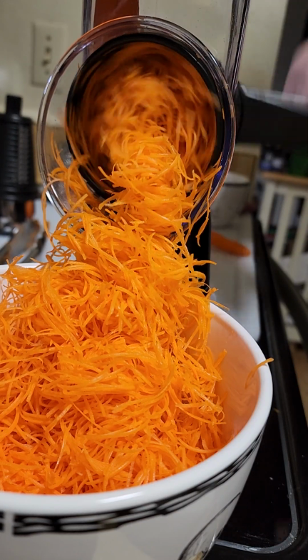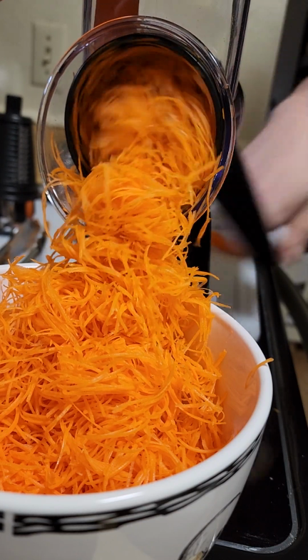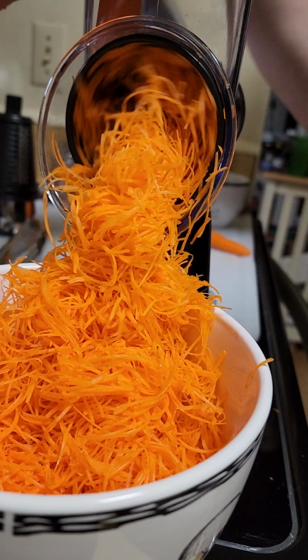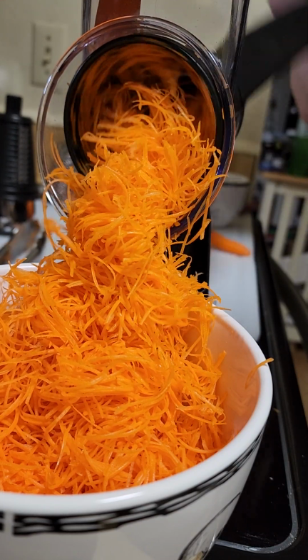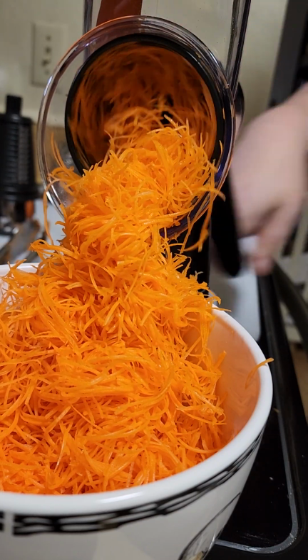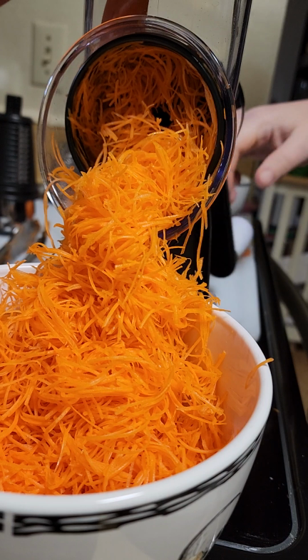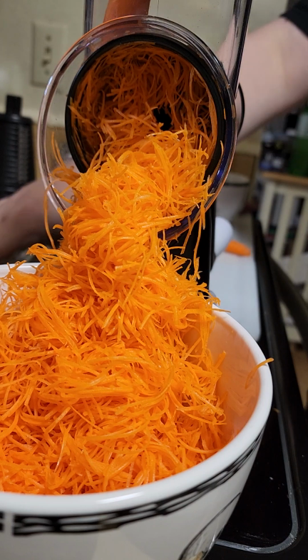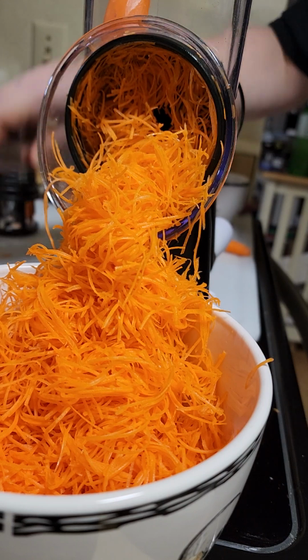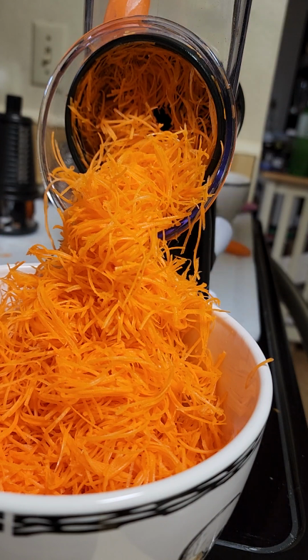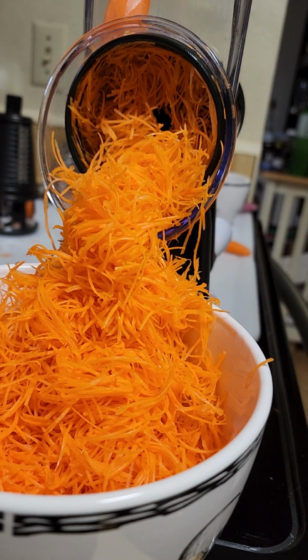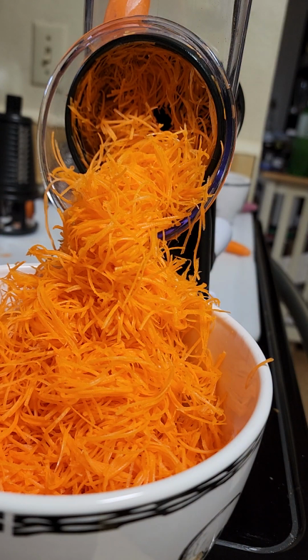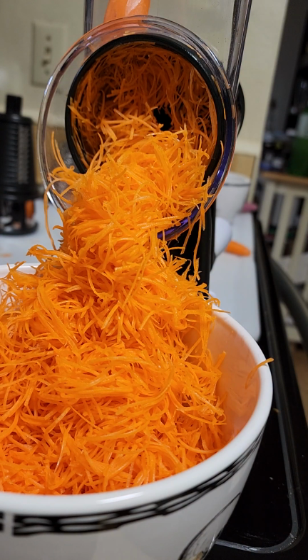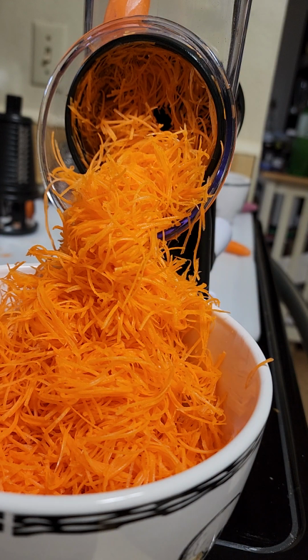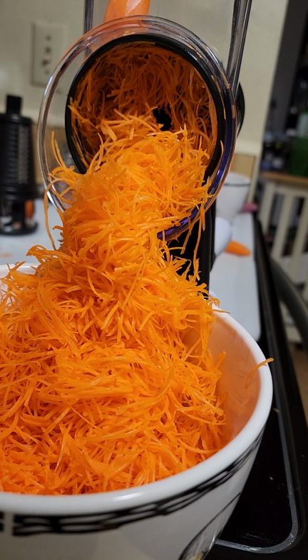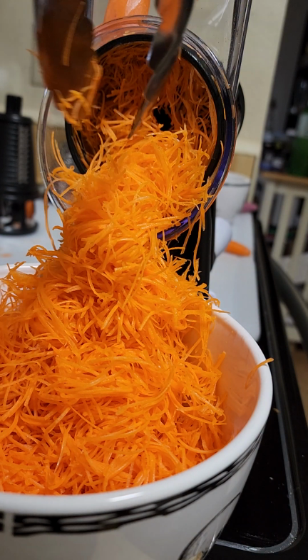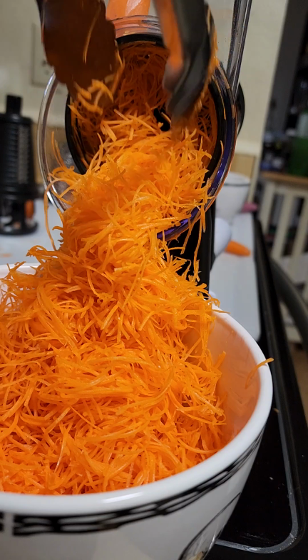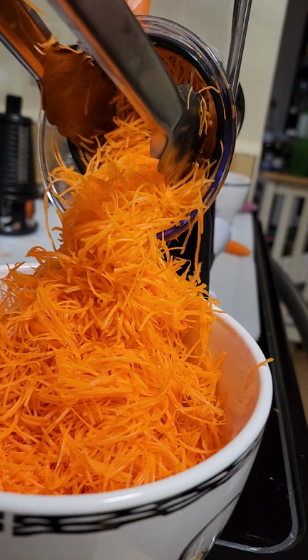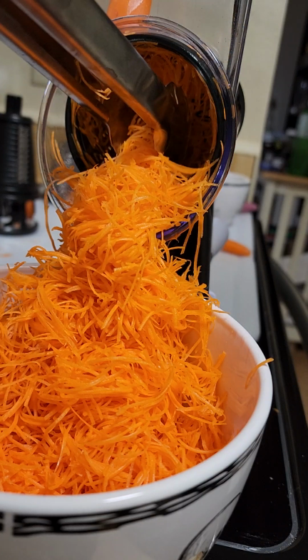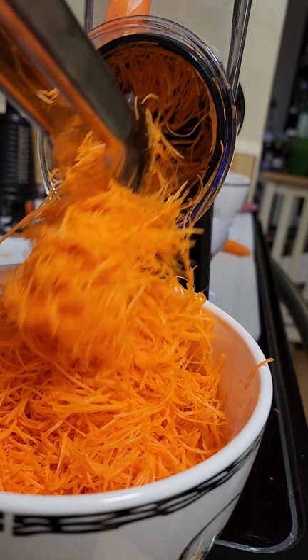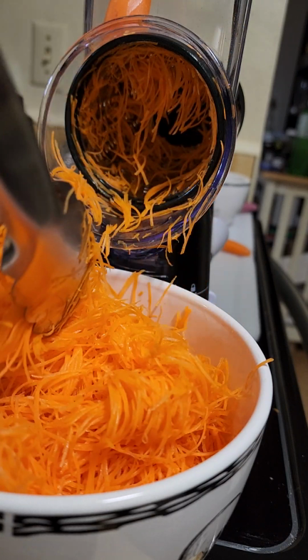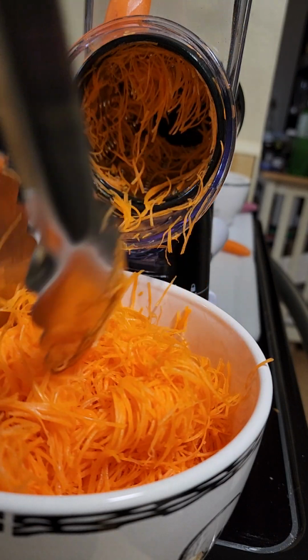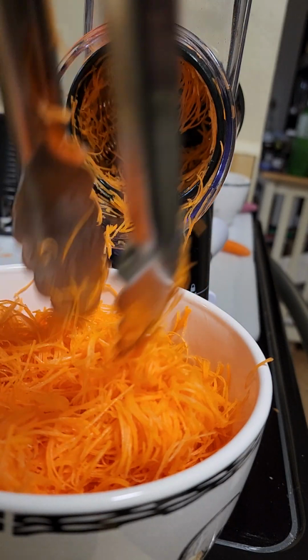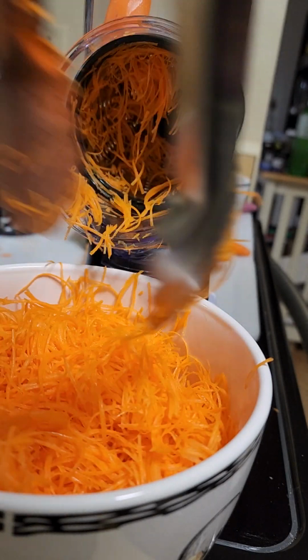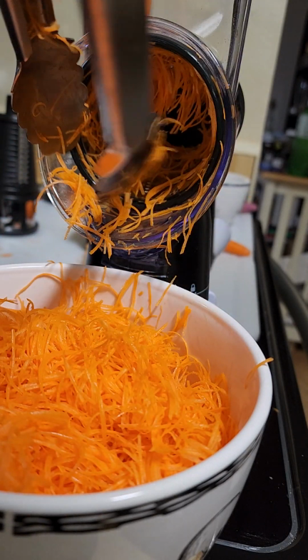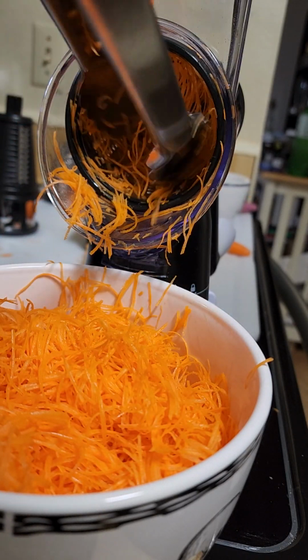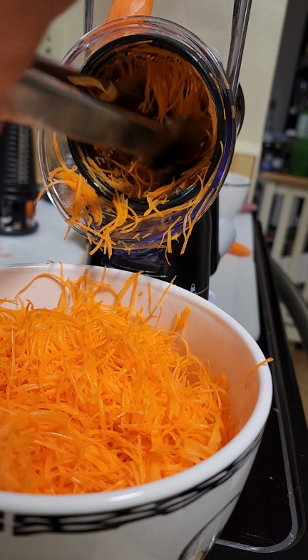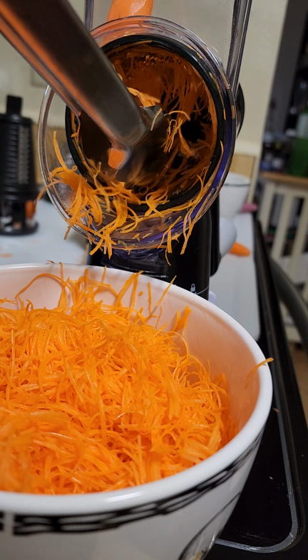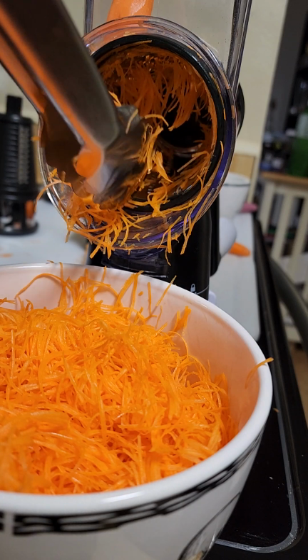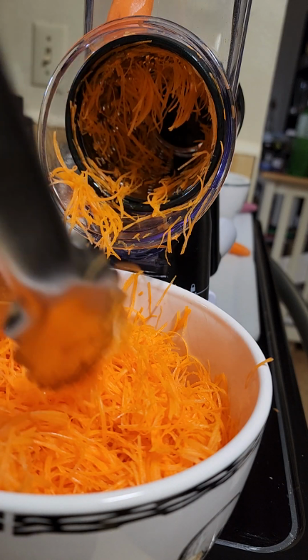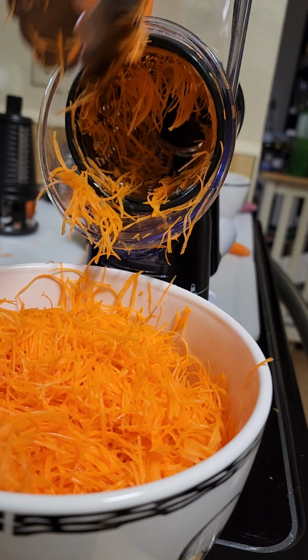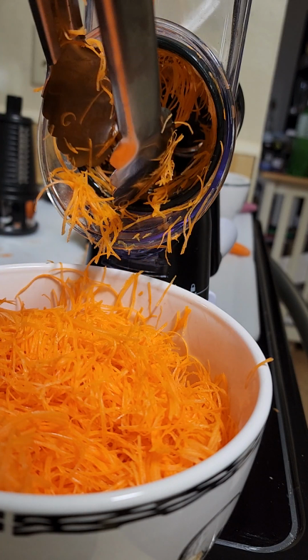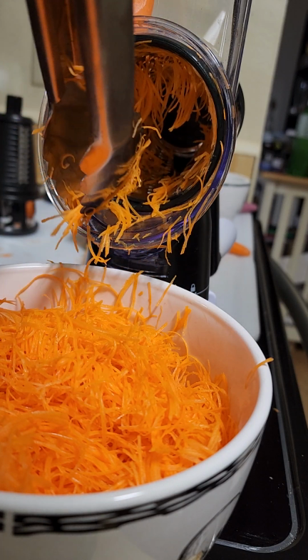I don't think I'll very often need this much, but I am meal prepping and making a cooking video. I'm going to do a whole video, and this time it's going to be Italian food.